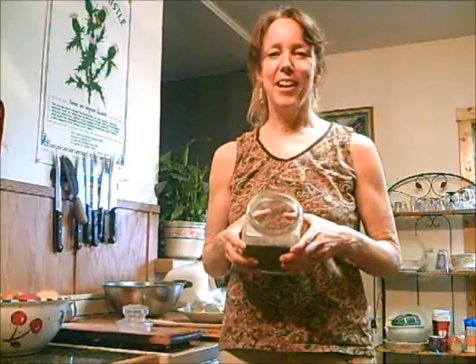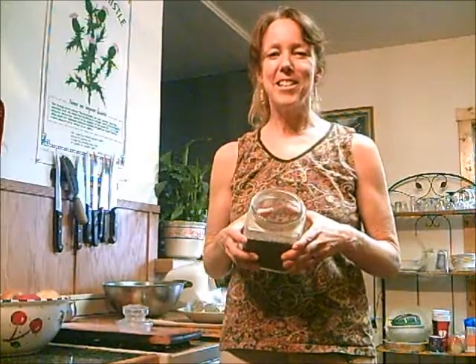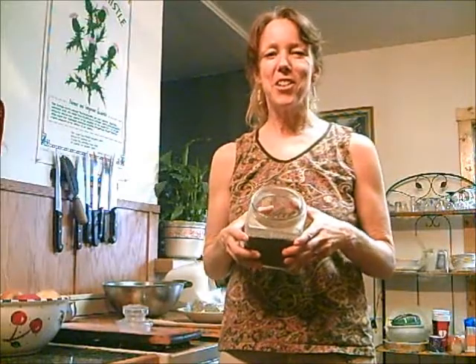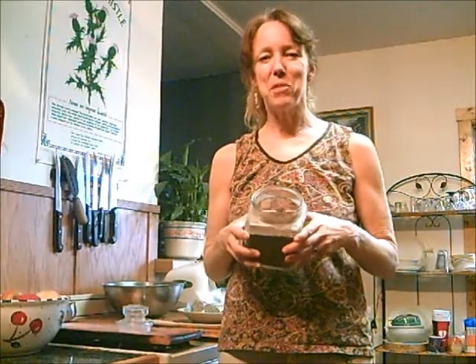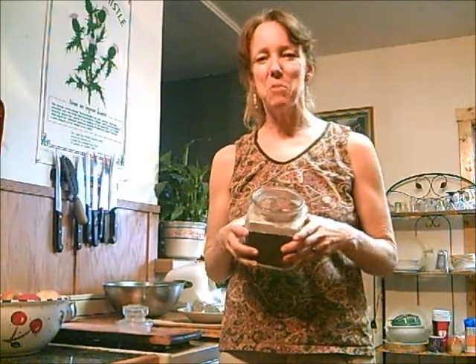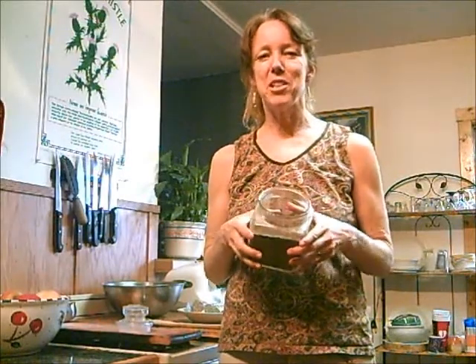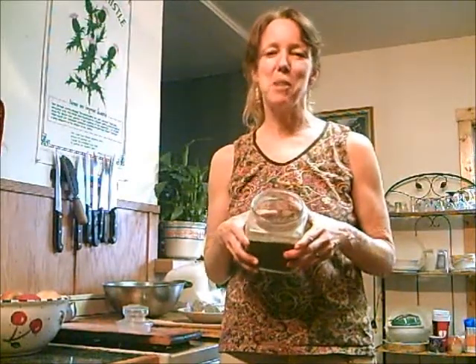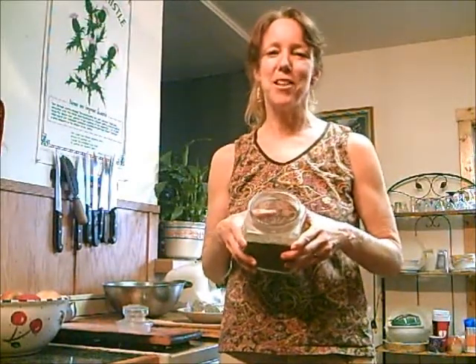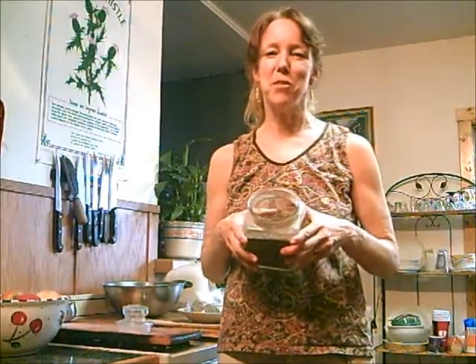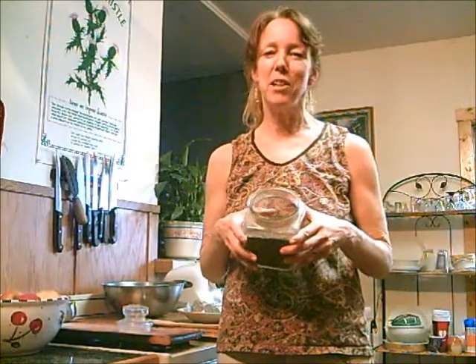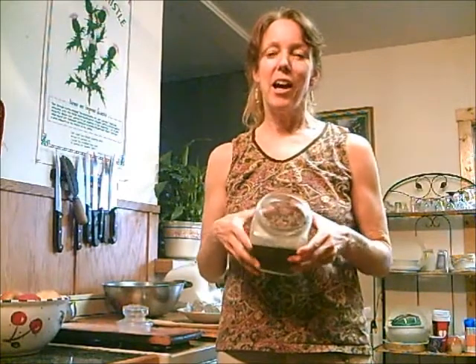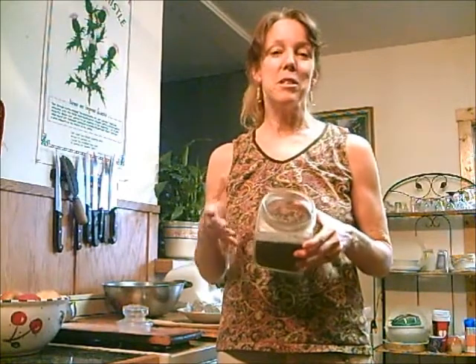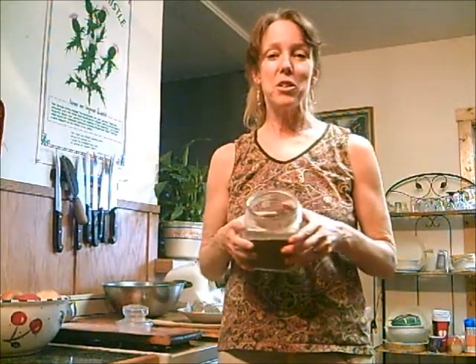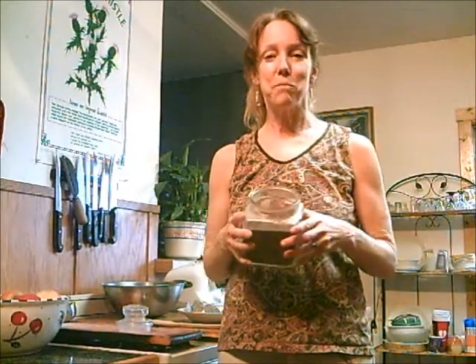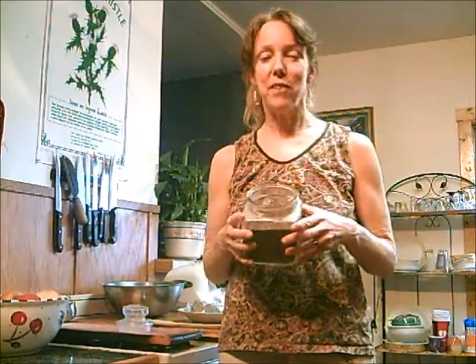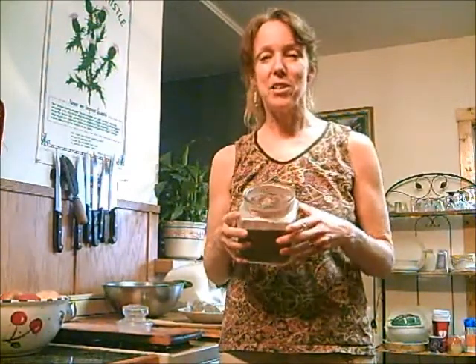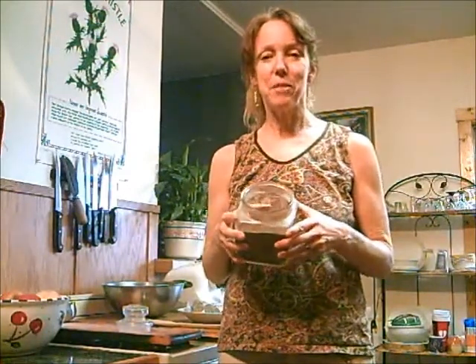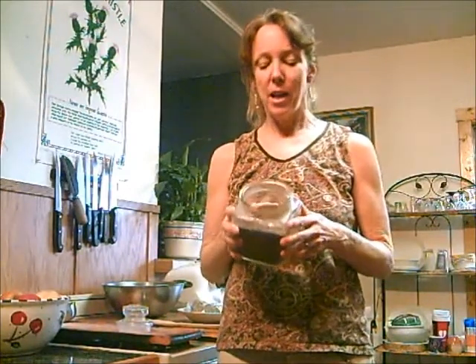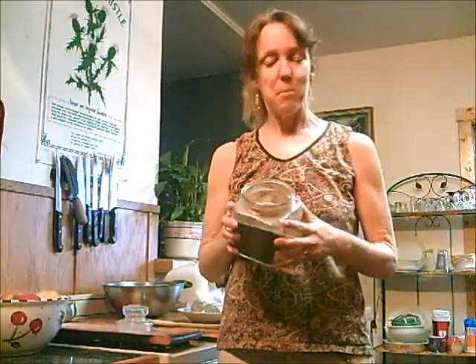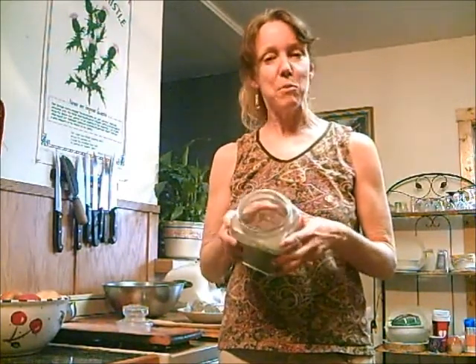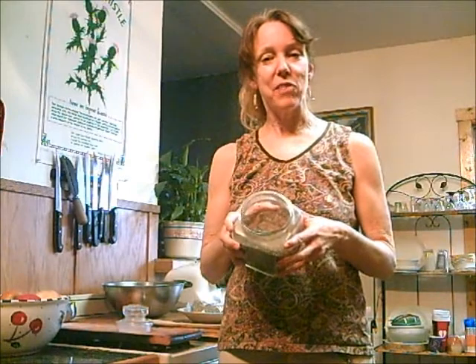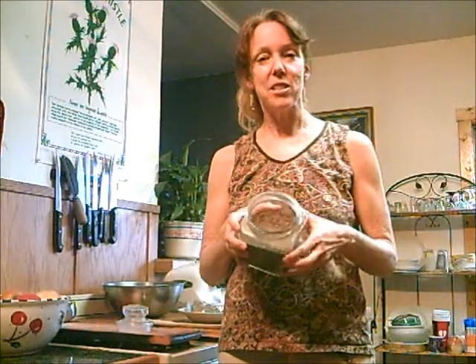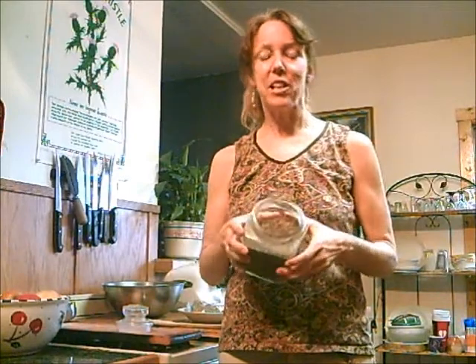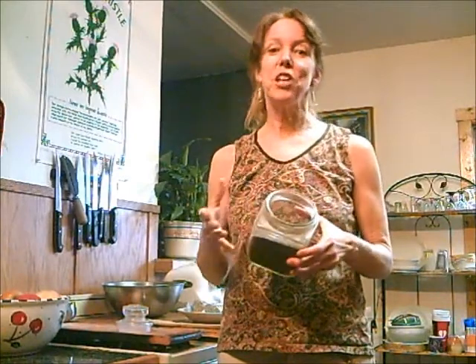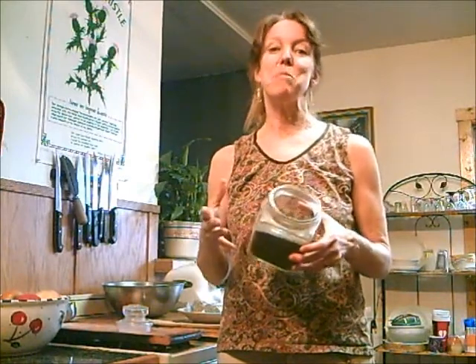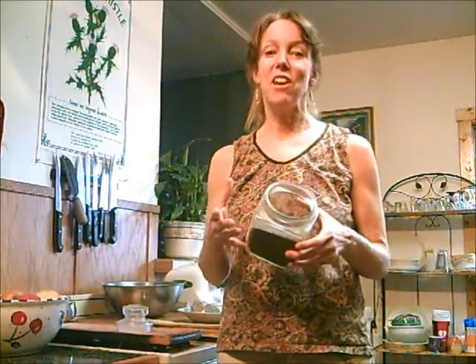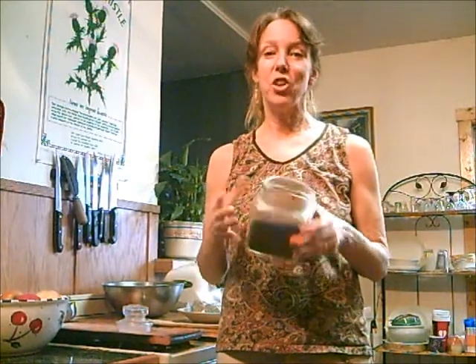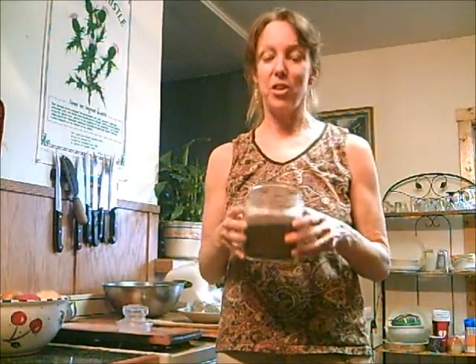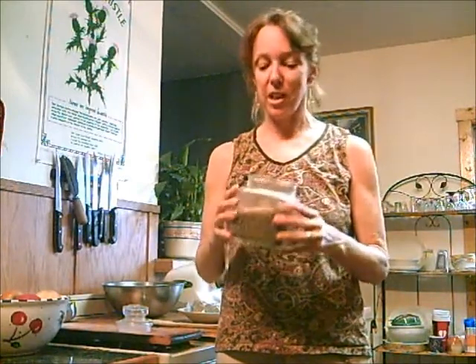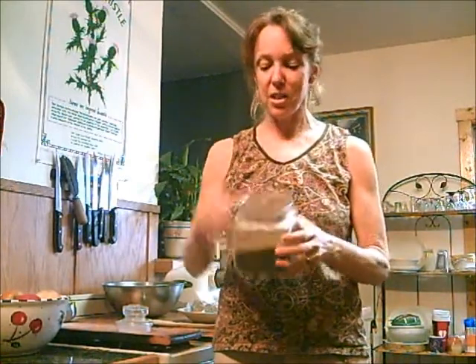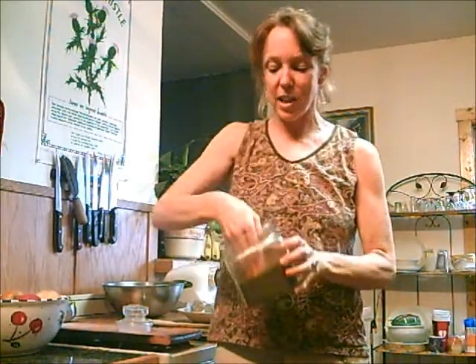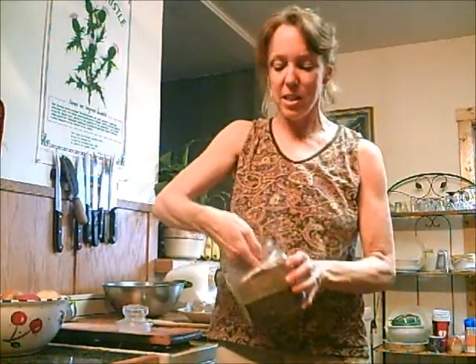Hi, this is Dorothy from TaiChiBozeman.com and this is brought to you by FaveDiets.com. I'm making something with flax seeds today. They turned out to be my favorite crackers, and these are flax seeds.